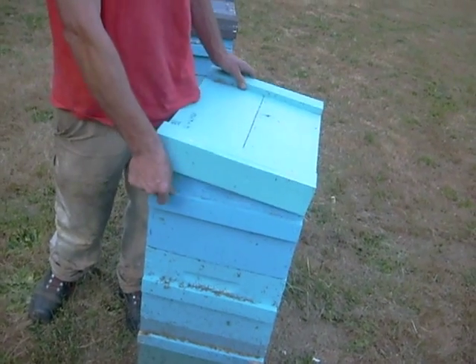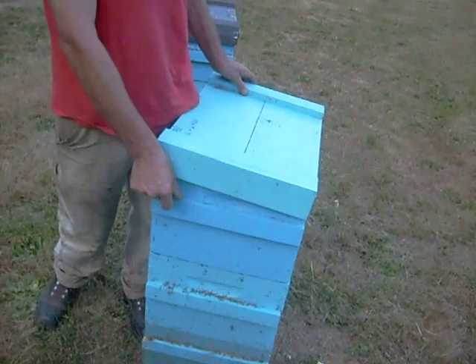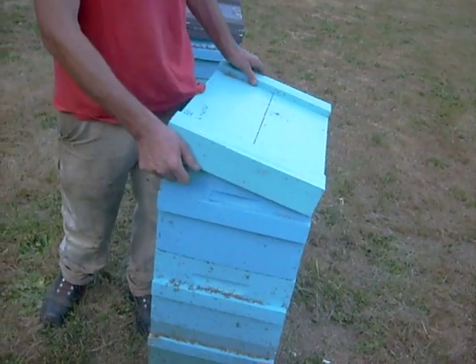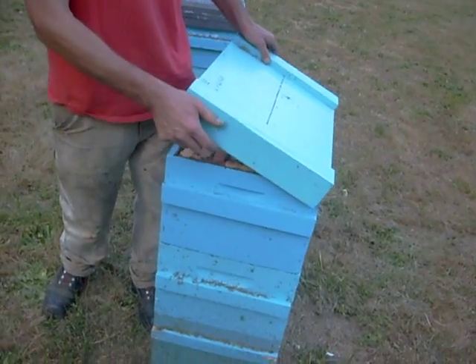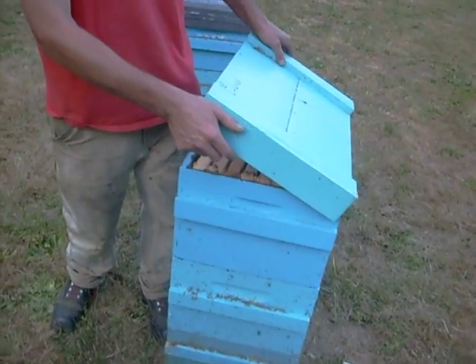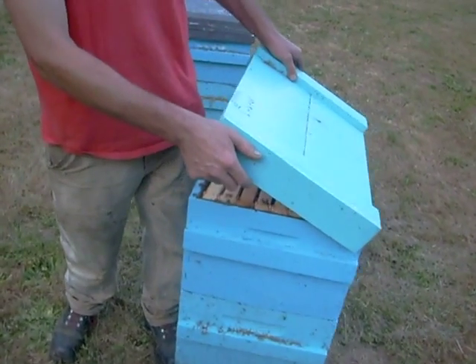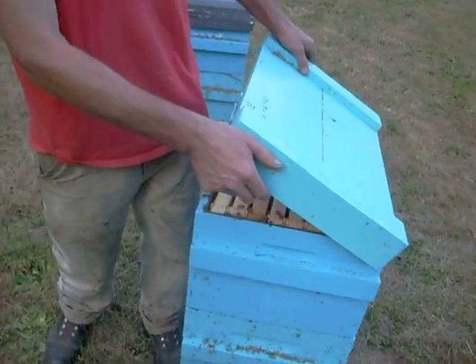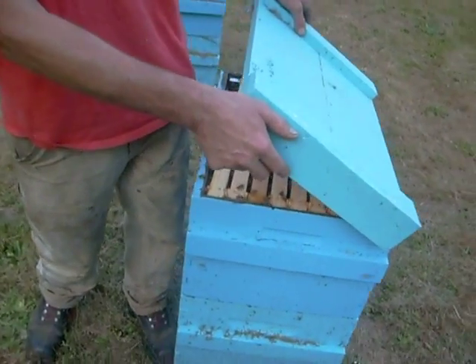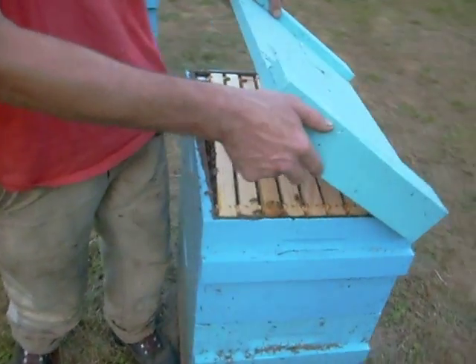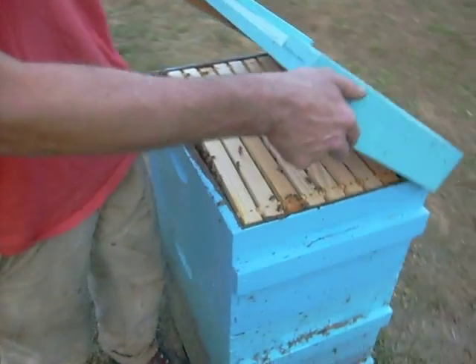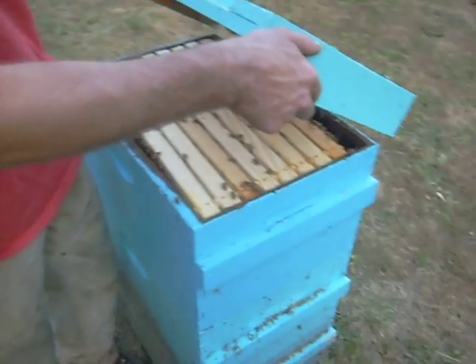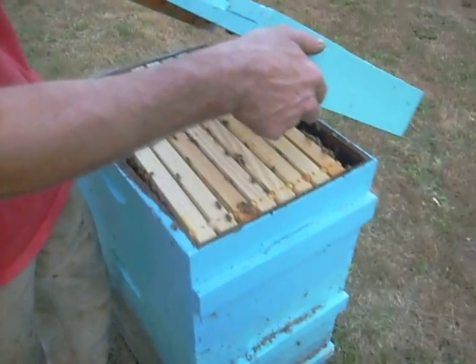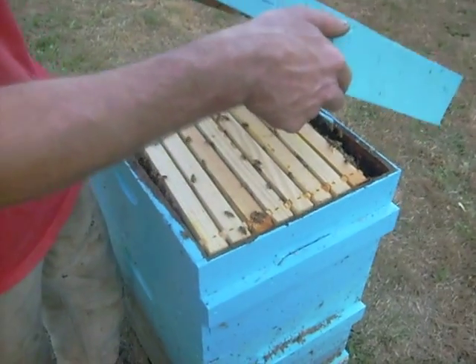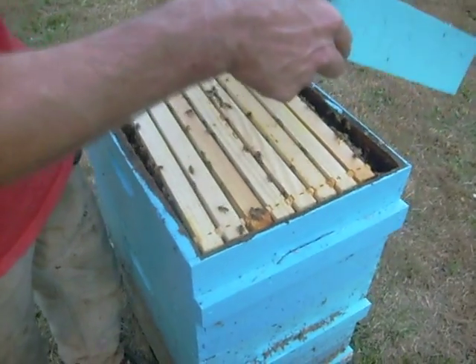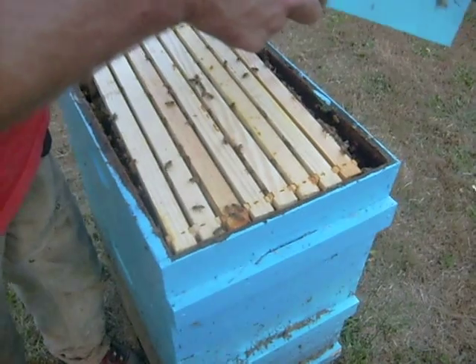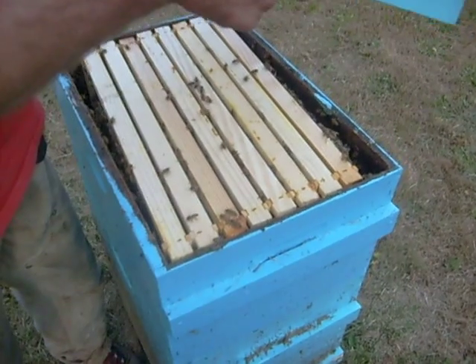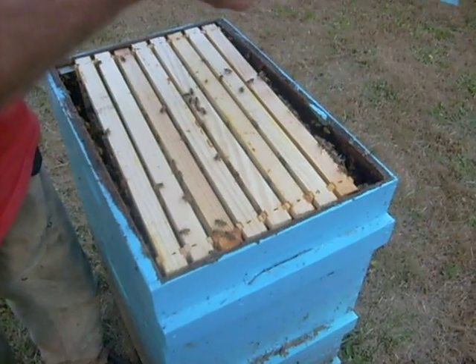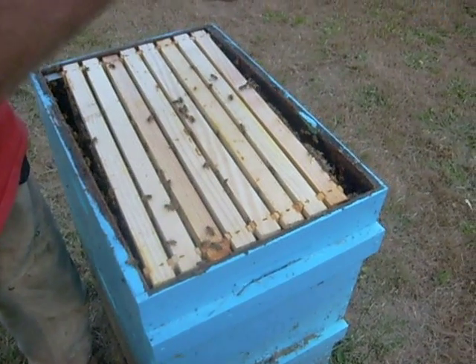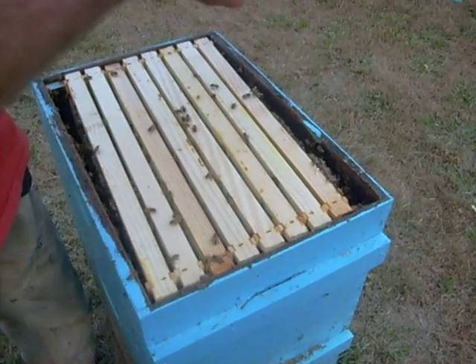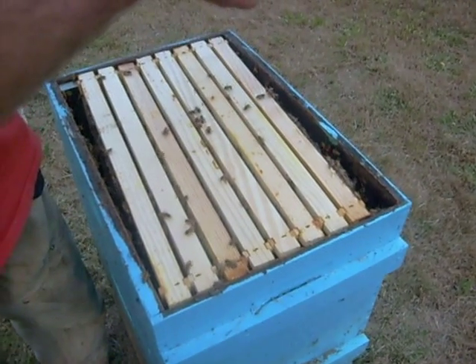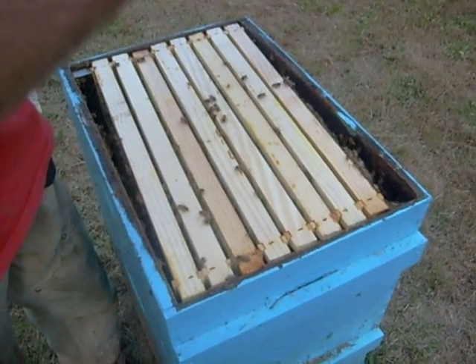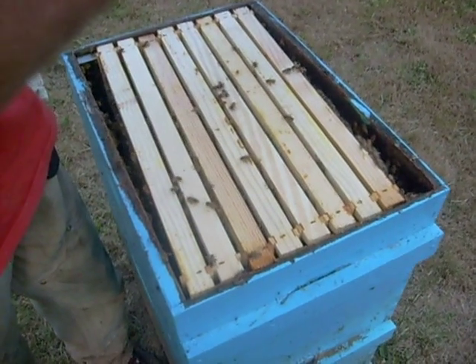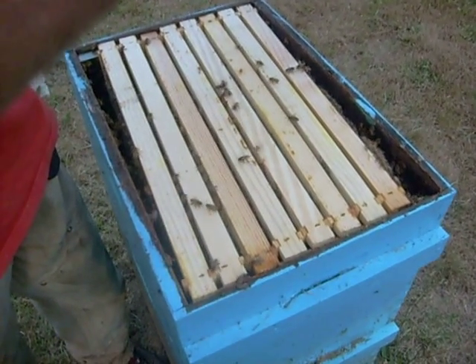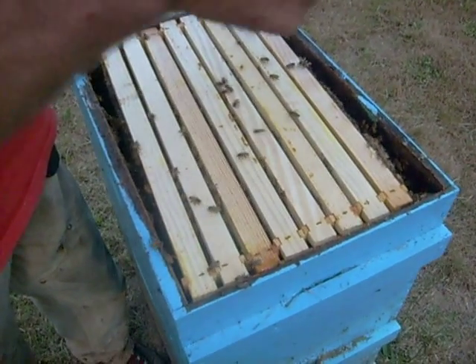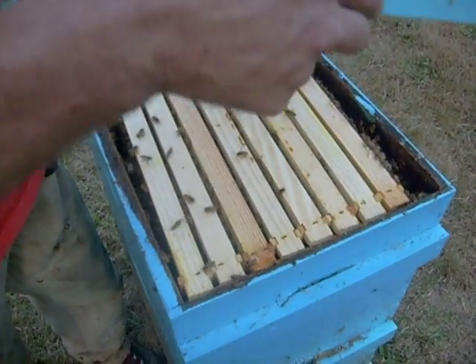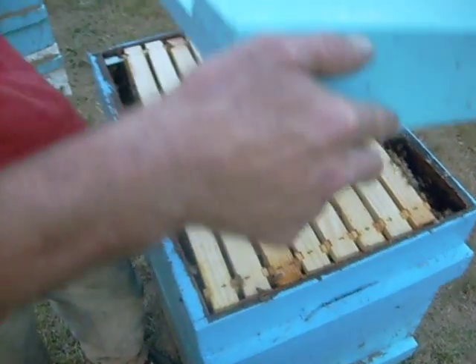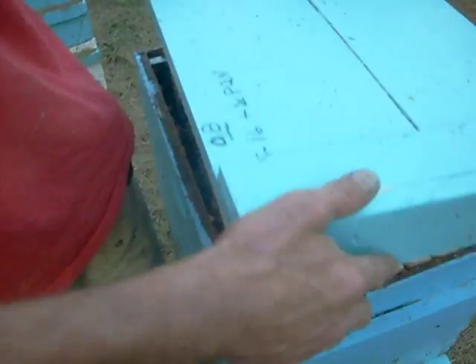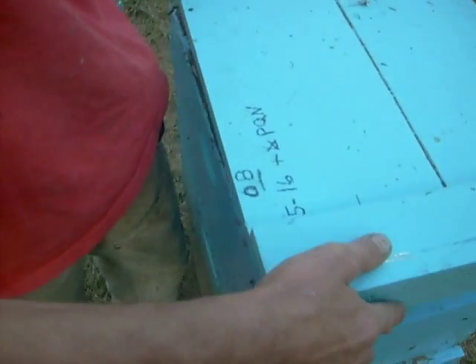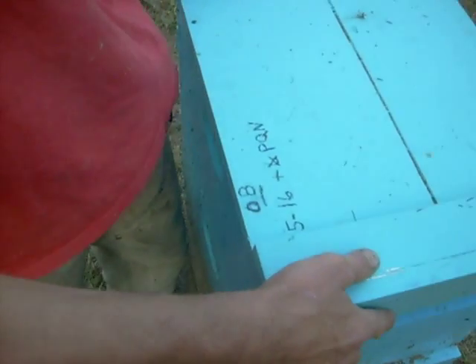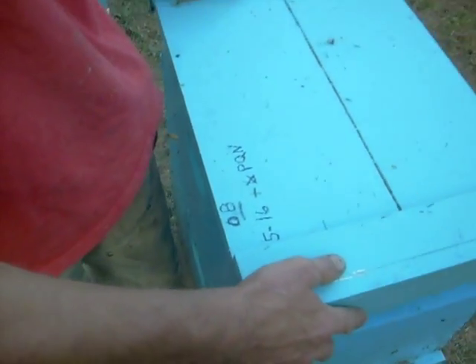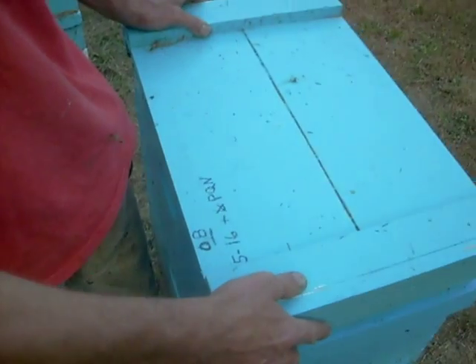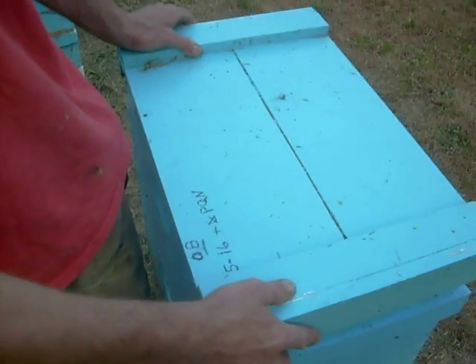Can you open that up? Yeah. Oh my goodness — it's a little dangerous to do this without some protection. It looks a little aggressive.